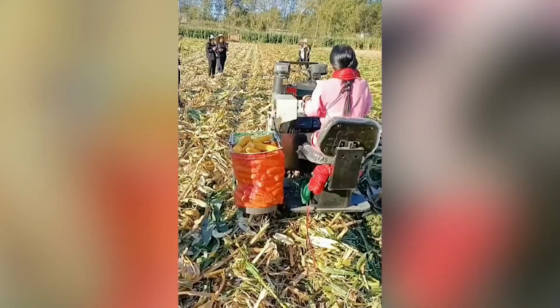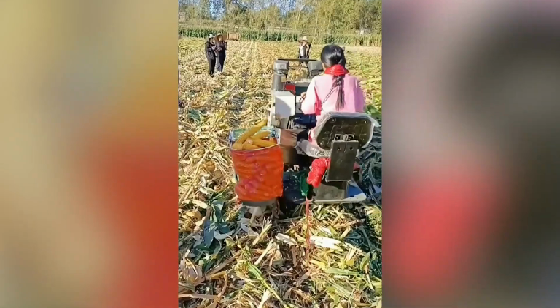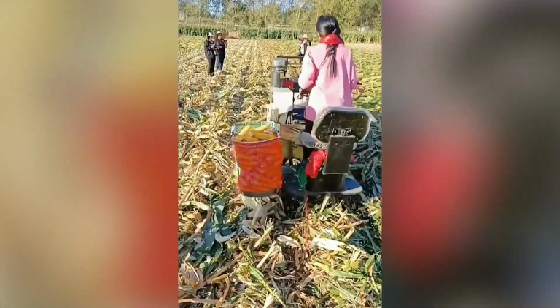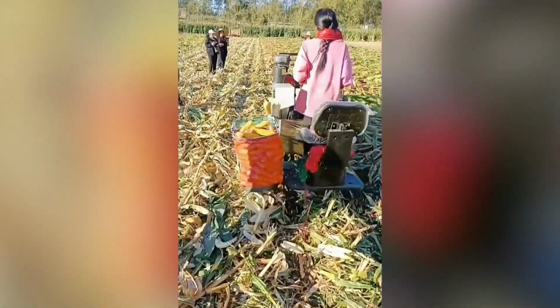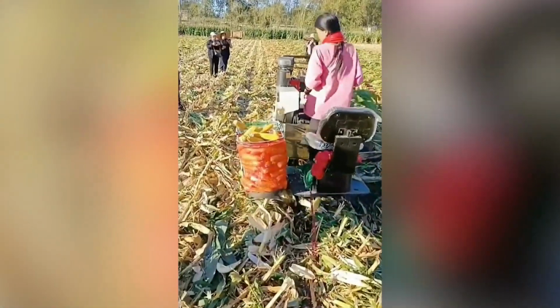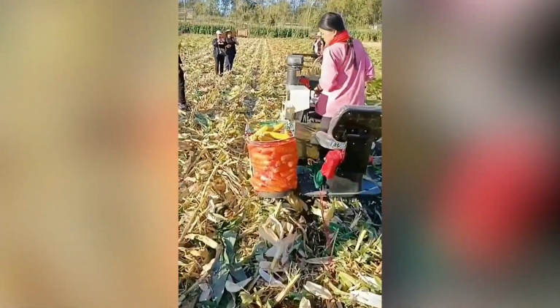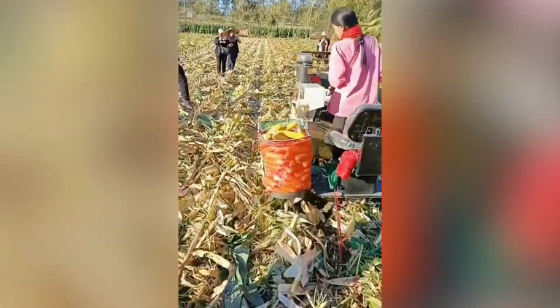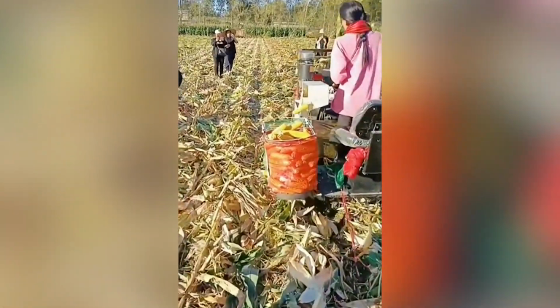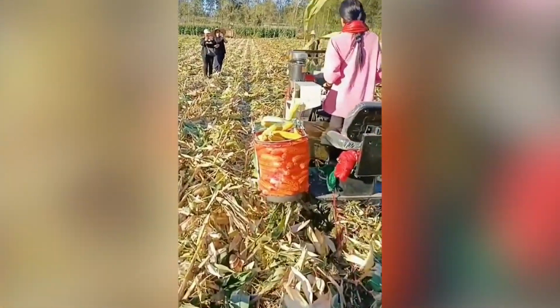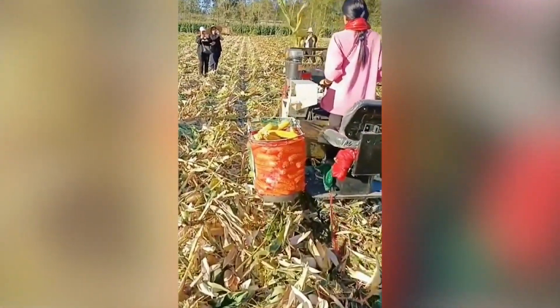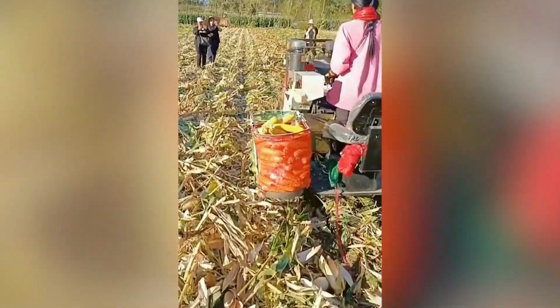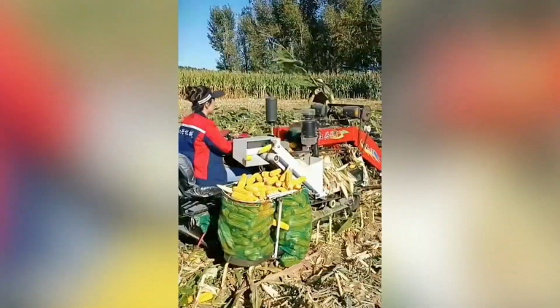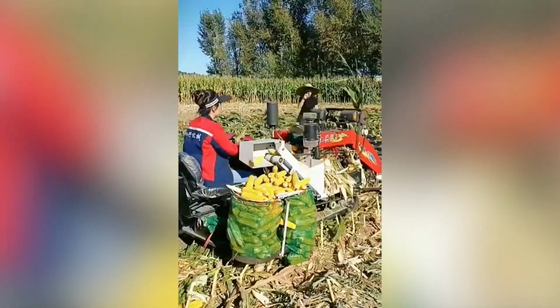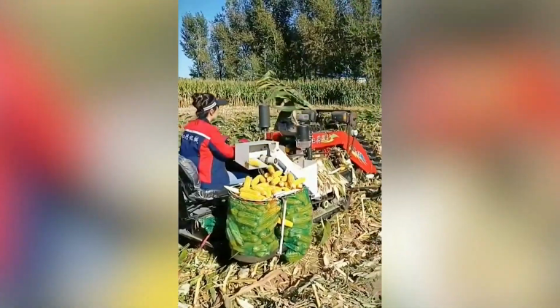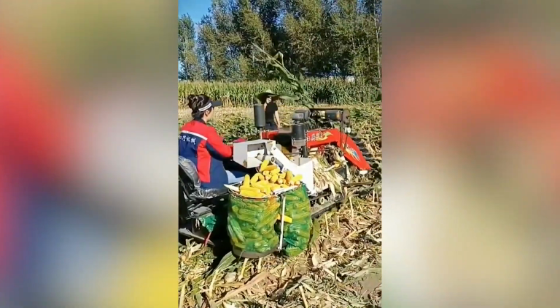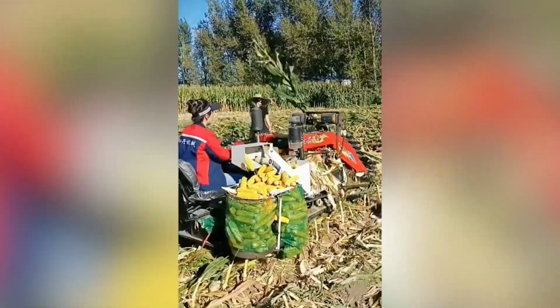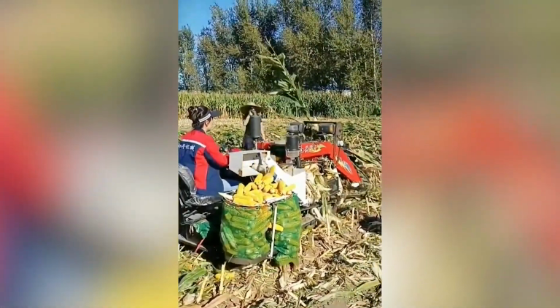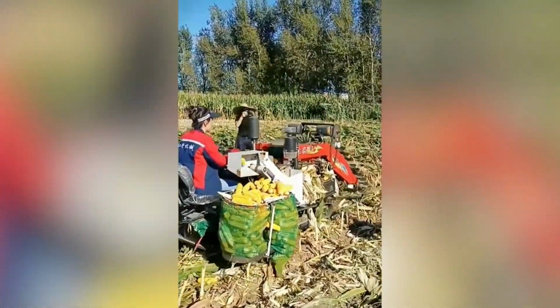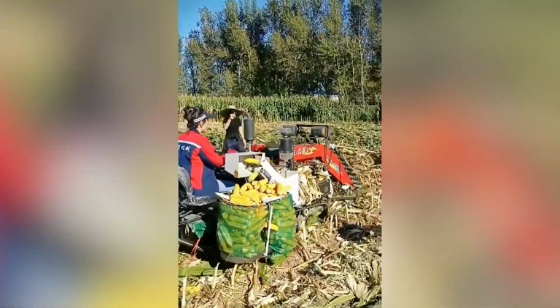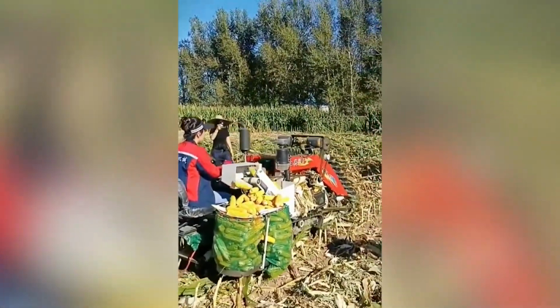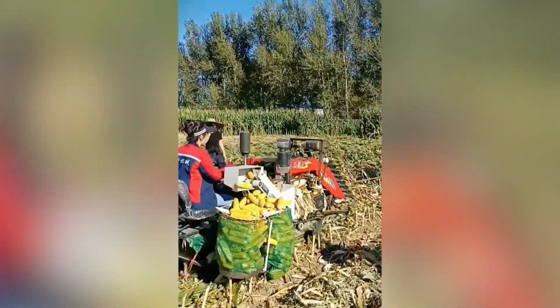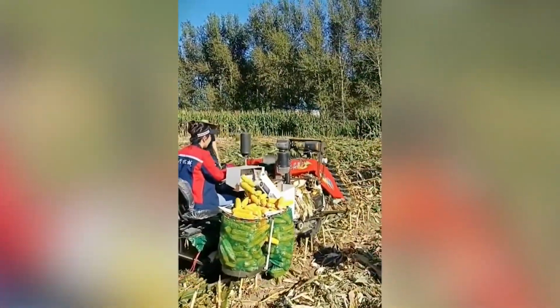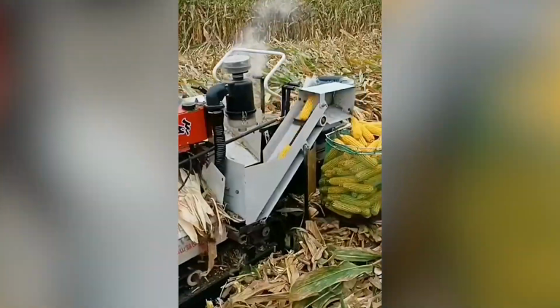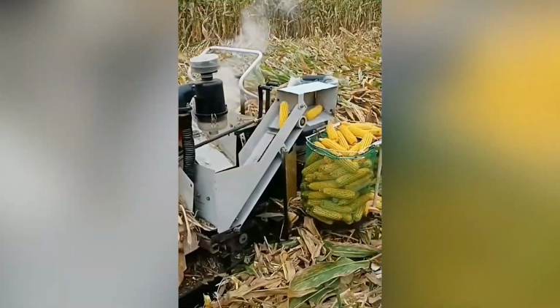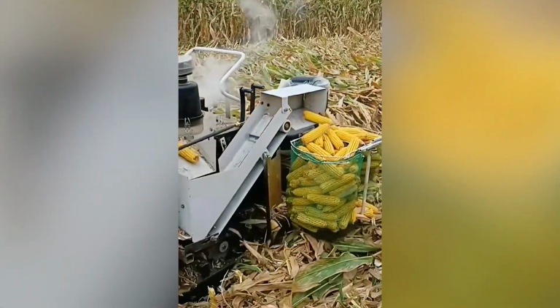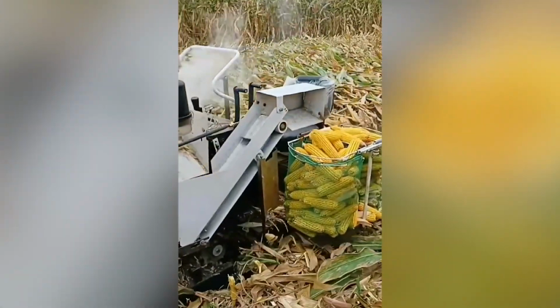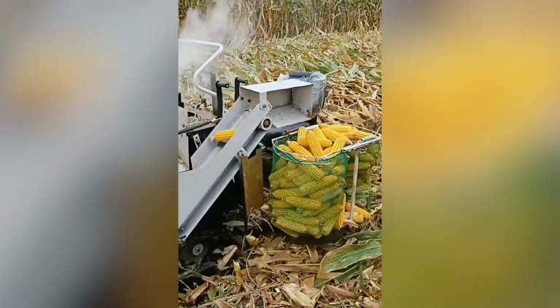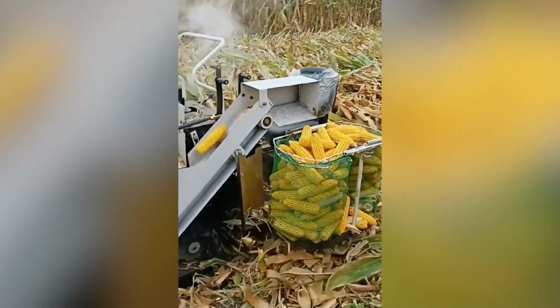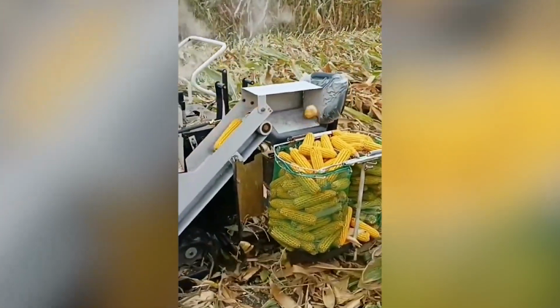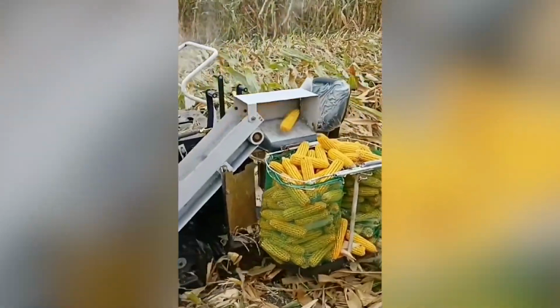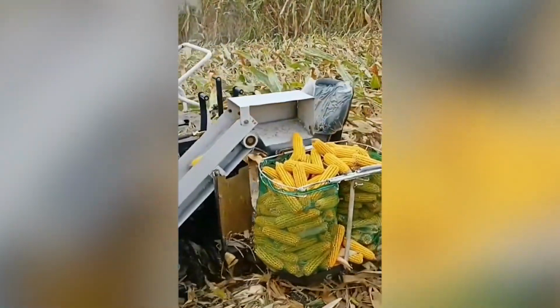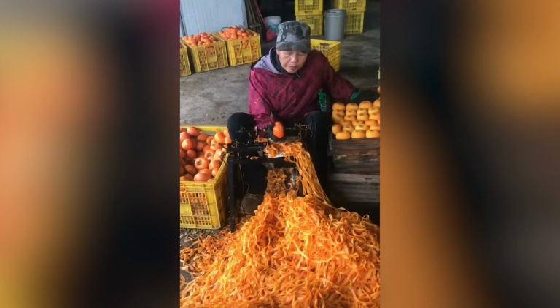We have never thought that corn picking would be this easy a process. Just look at the process and enjoy how simple and sophisticated it is at the same time.